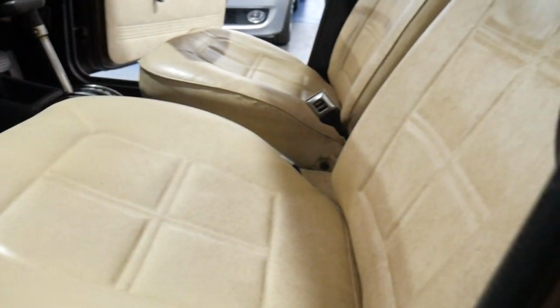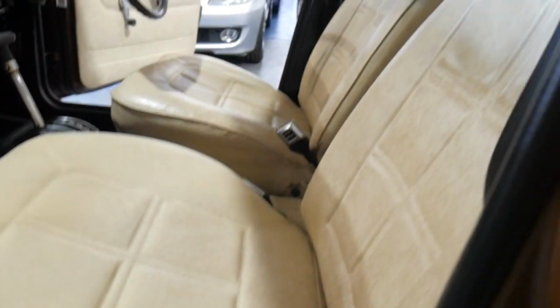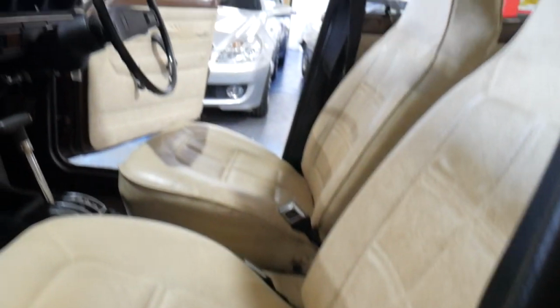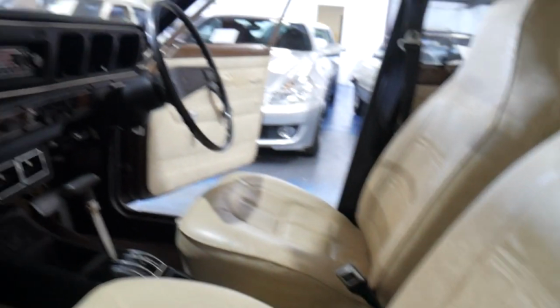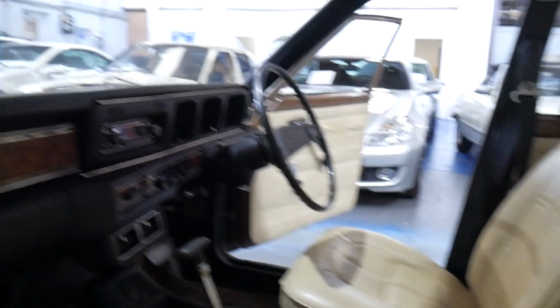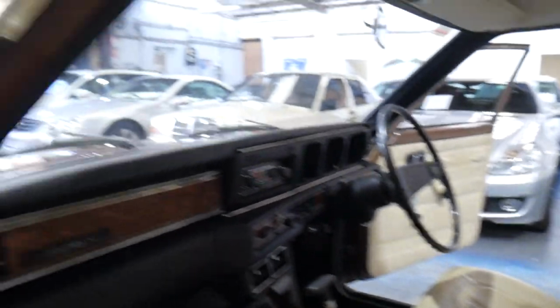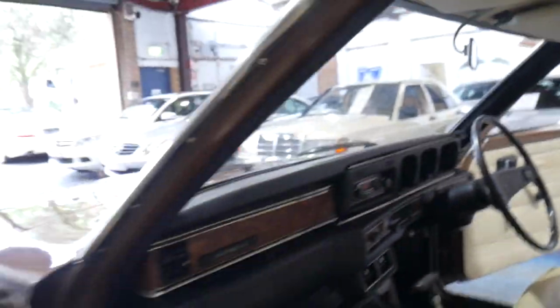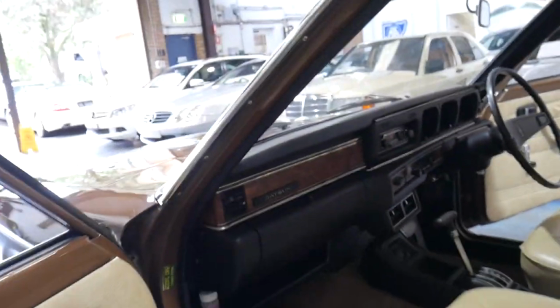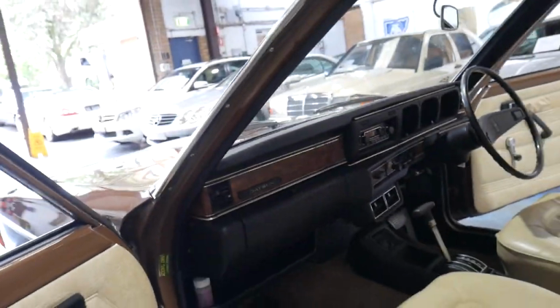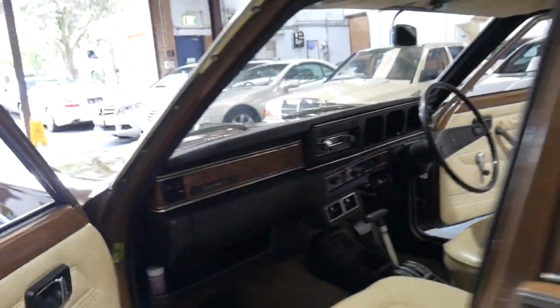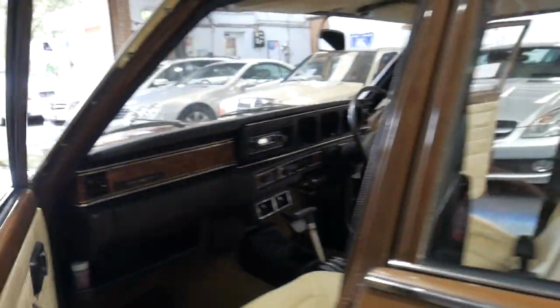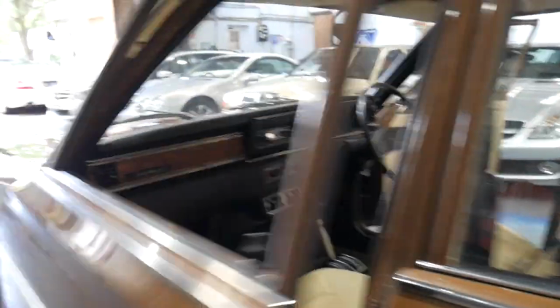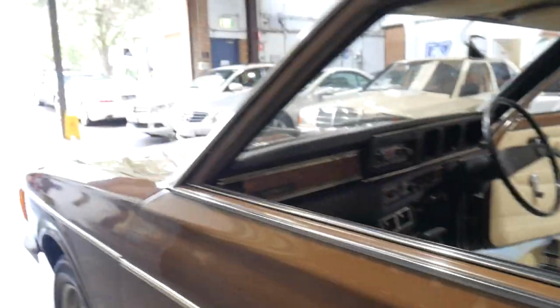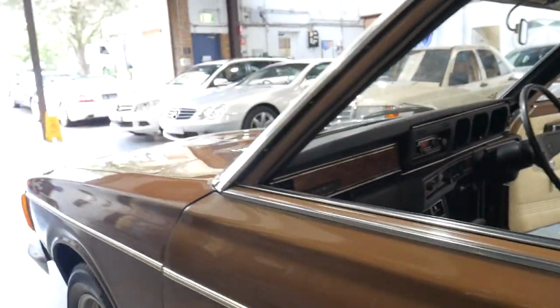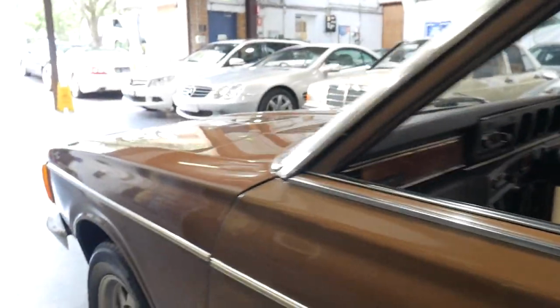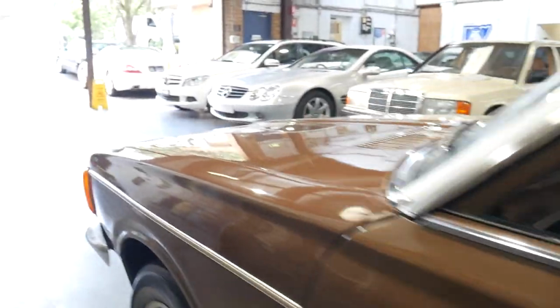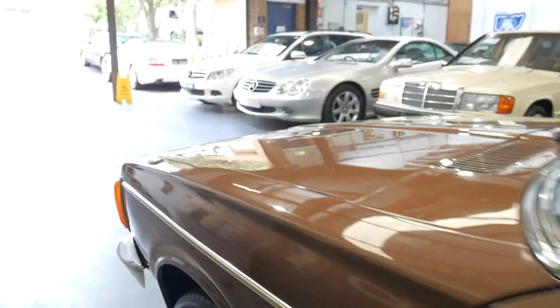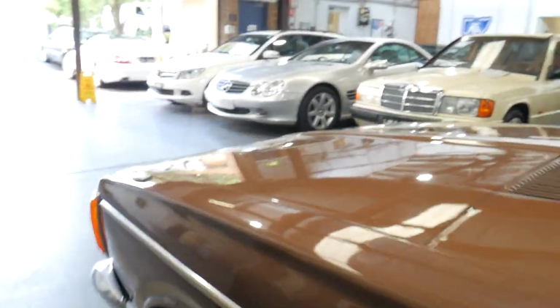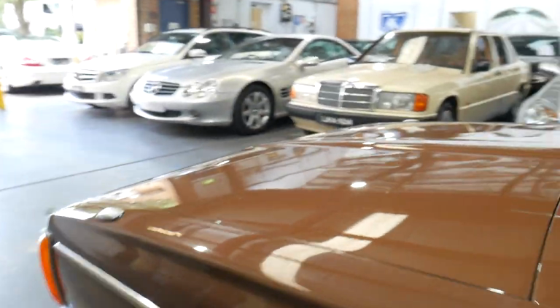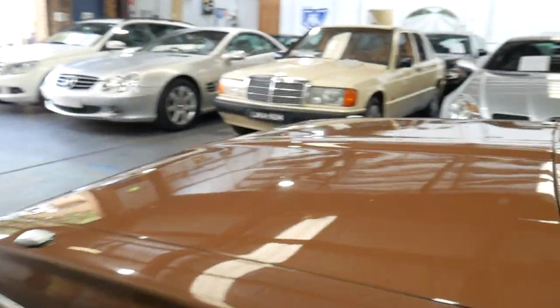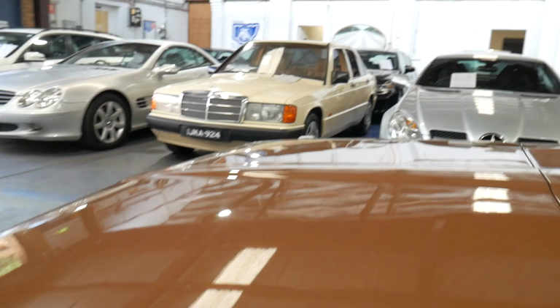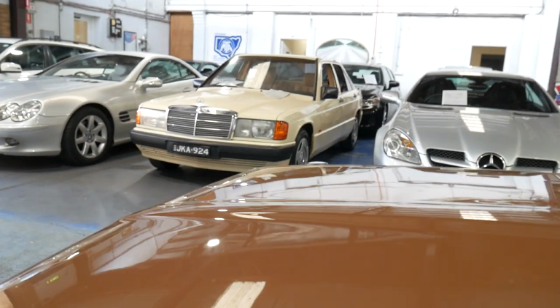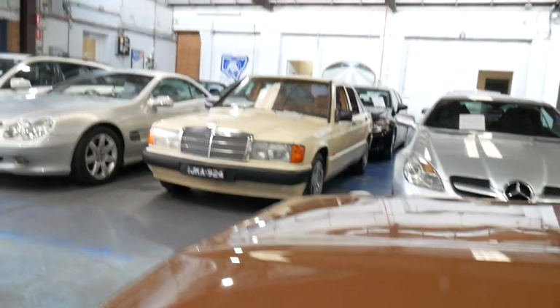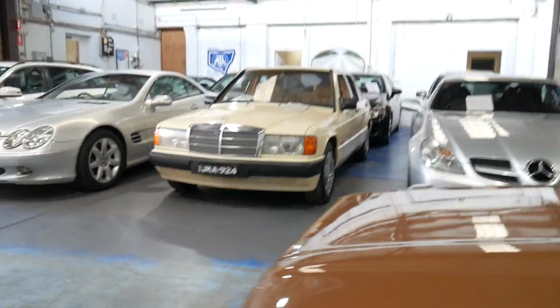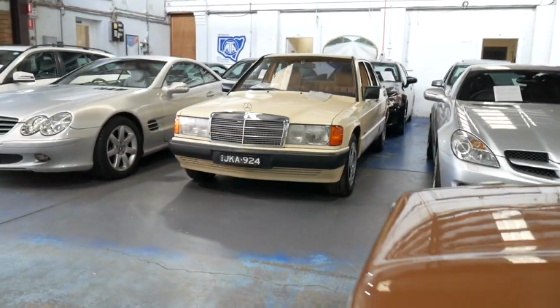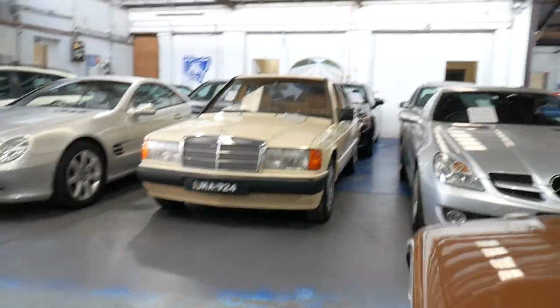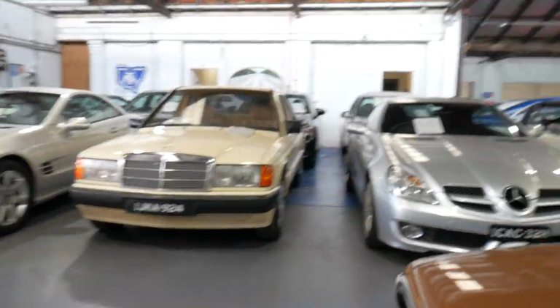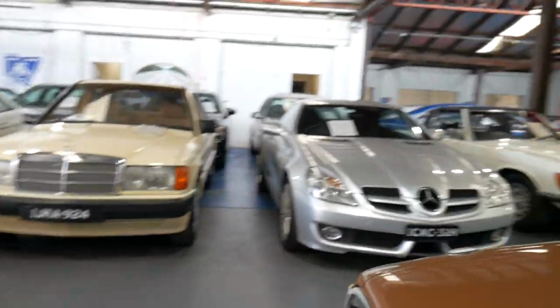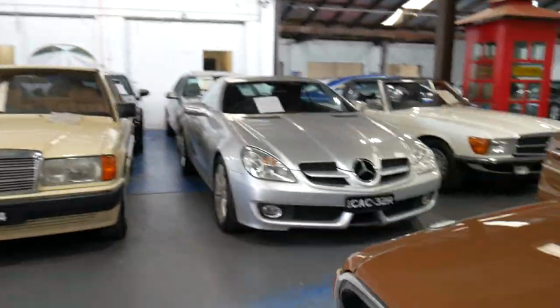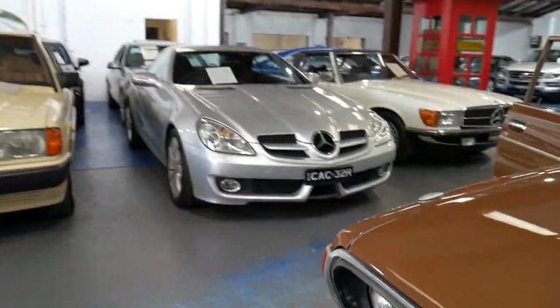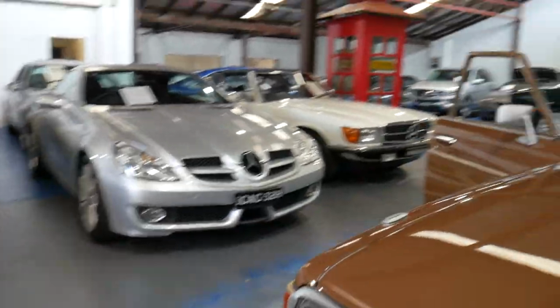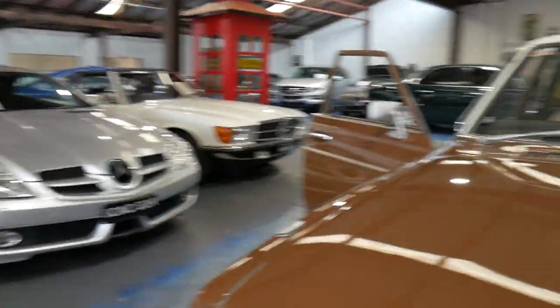Runs and drives beautifully. We are going to open the bonnet. Our business is called the Old Timer Centre for a reason — we specialise in older cars.